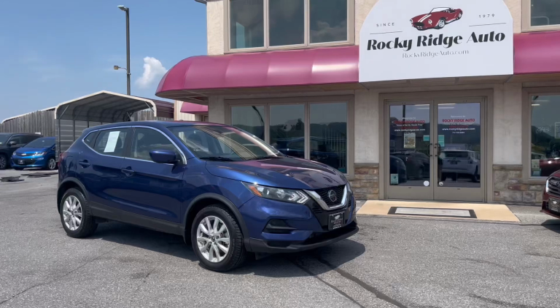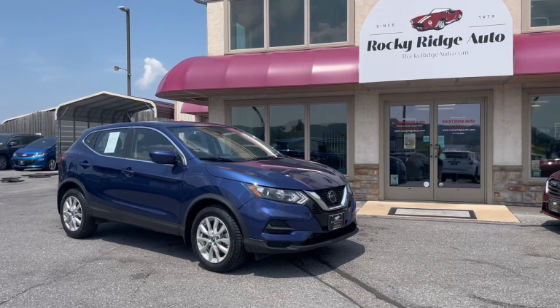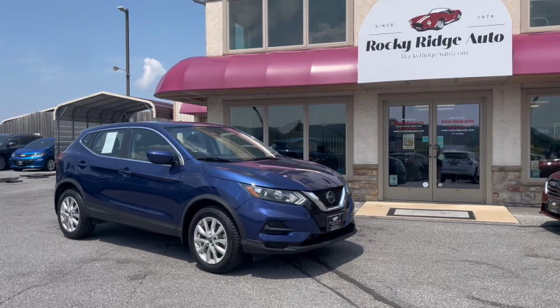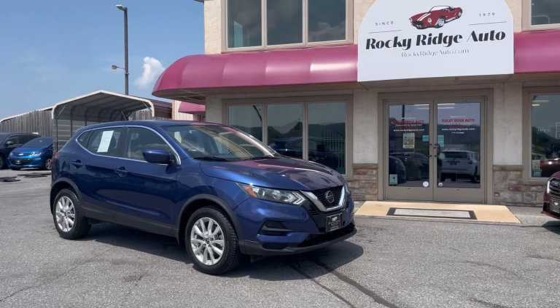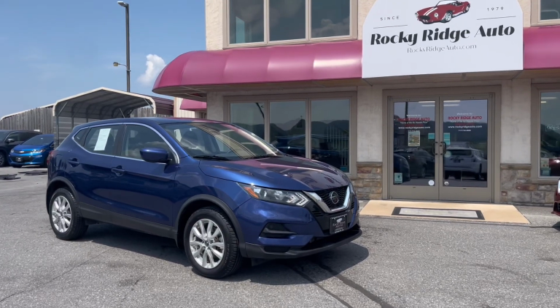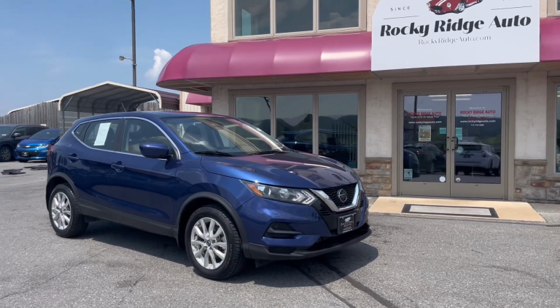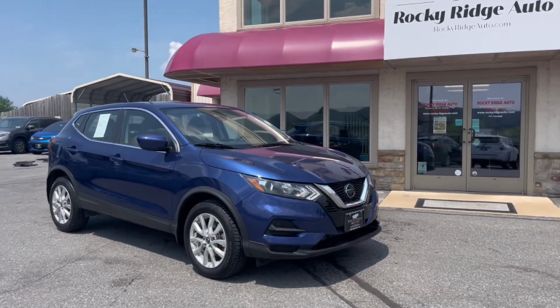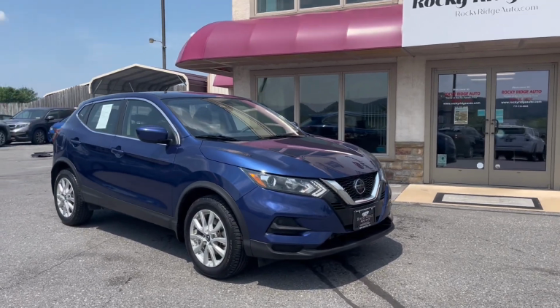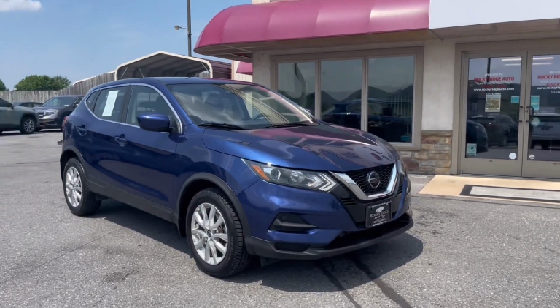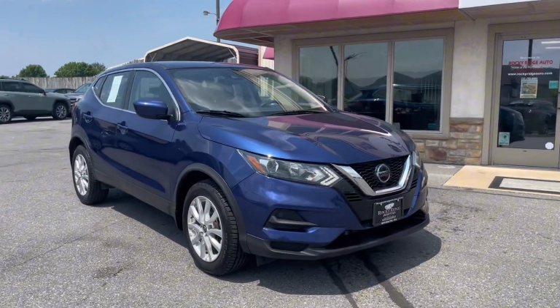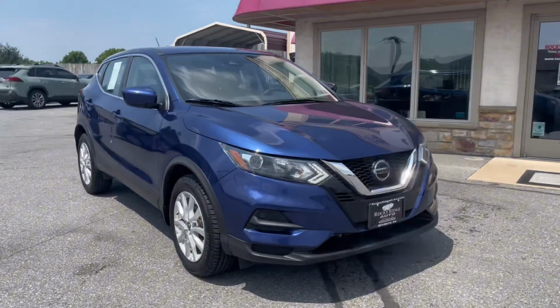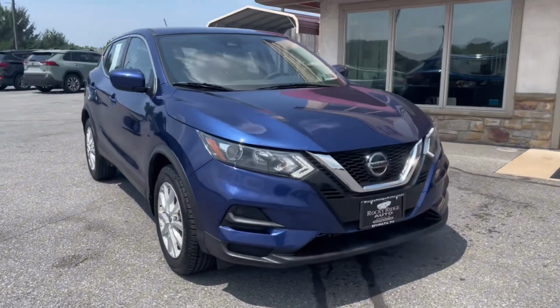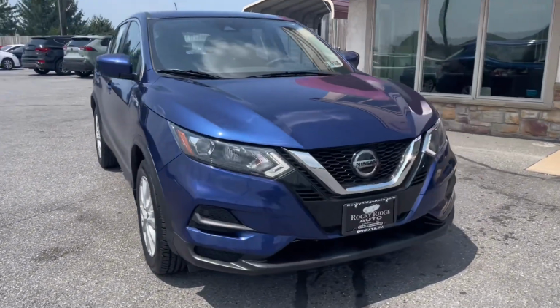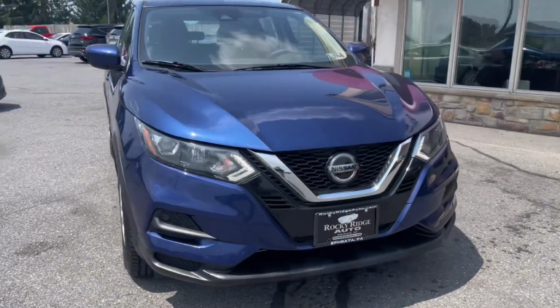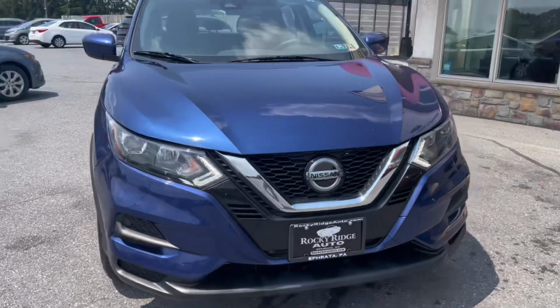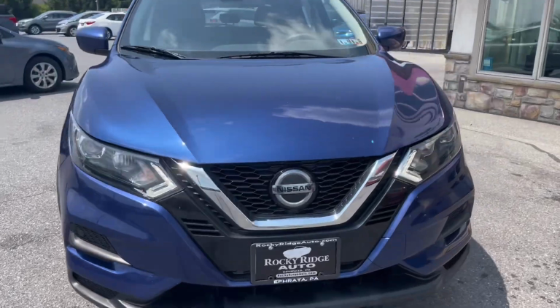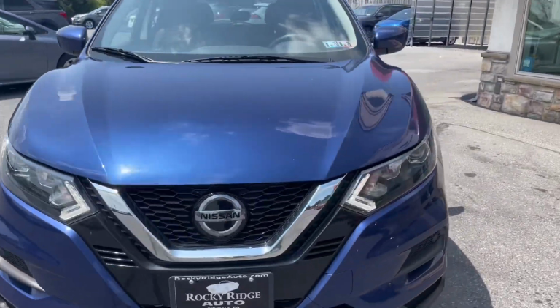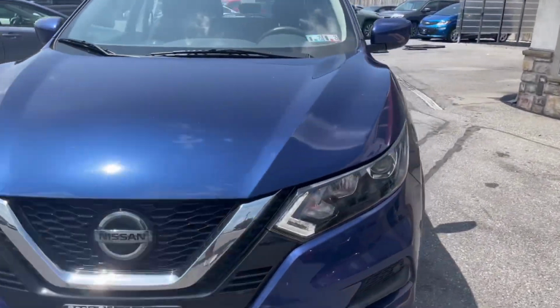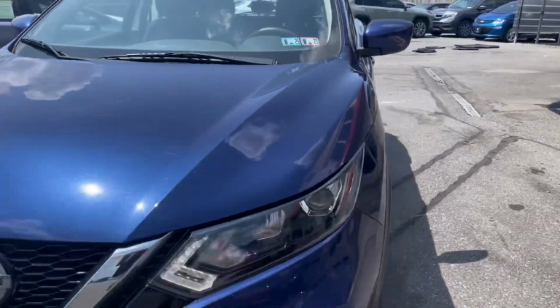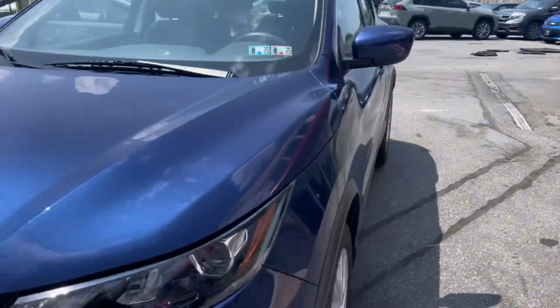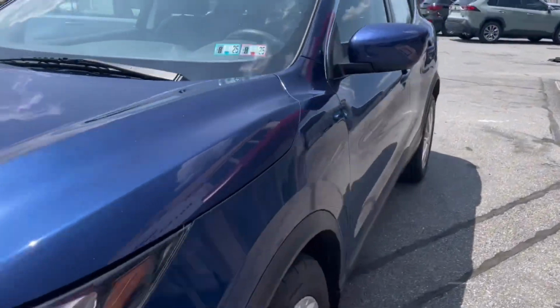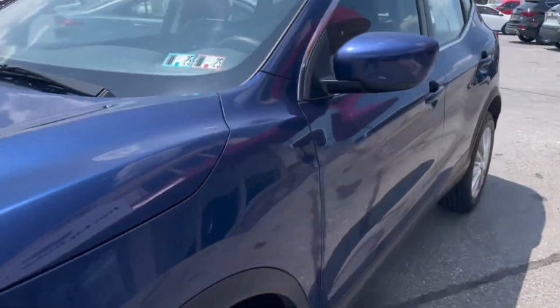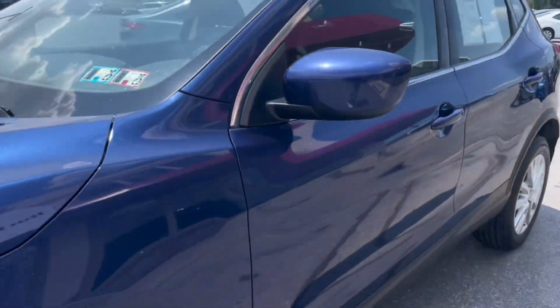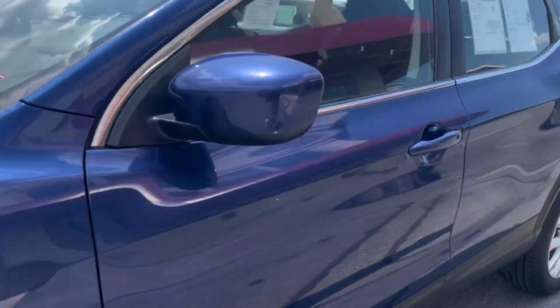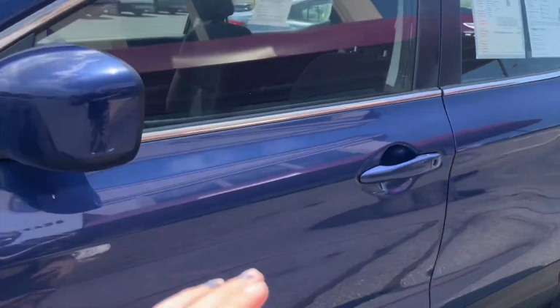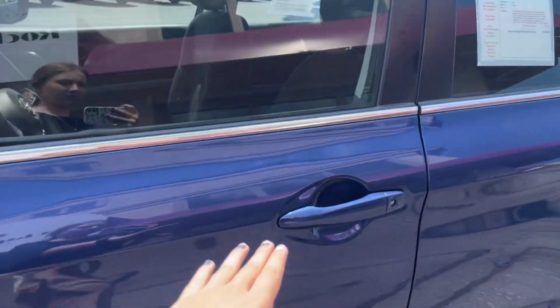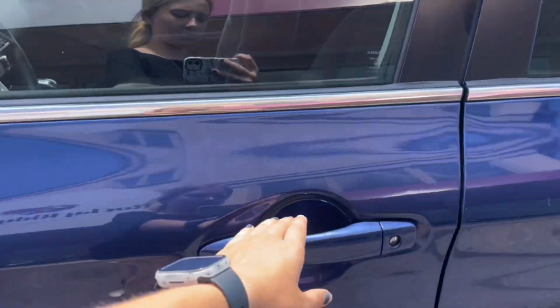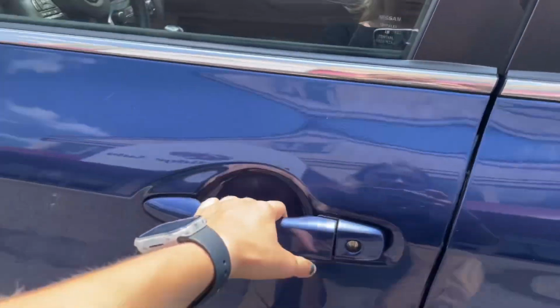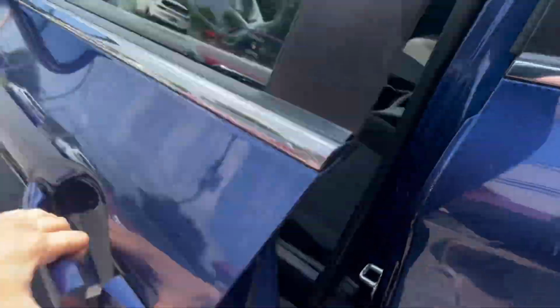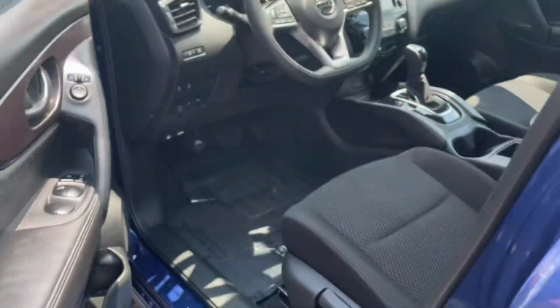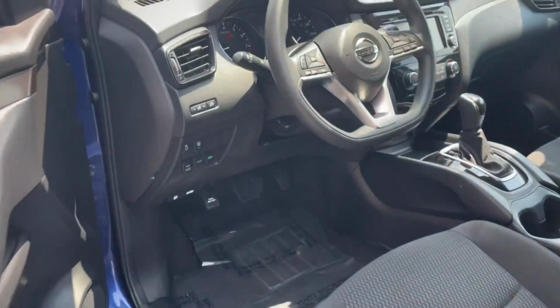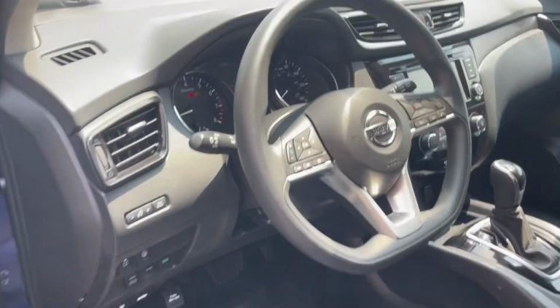Hello and welcome back to Rocky Ridge Auto. Today I will be showing you the 2021 Nissan Rogue Sport All-Wheel Drive. Rogues are known for their comfortability, fuel efficiency, and numerous safety features, so let's check out the inside.